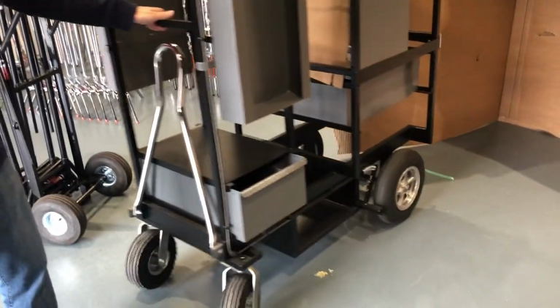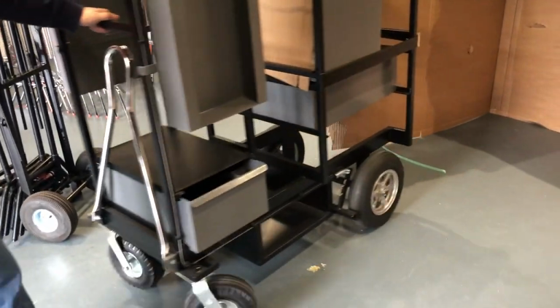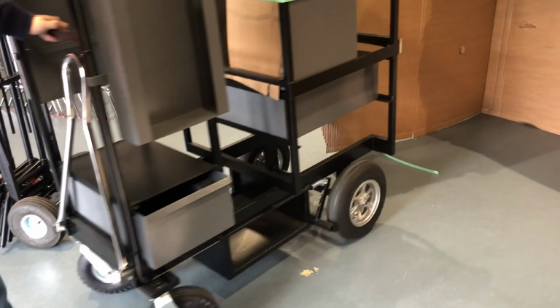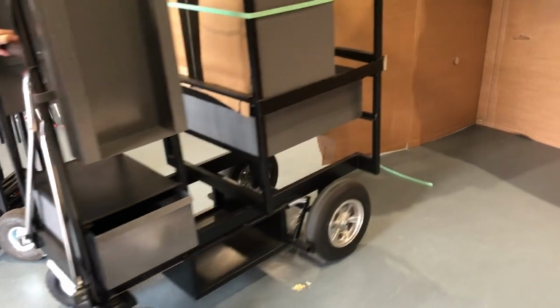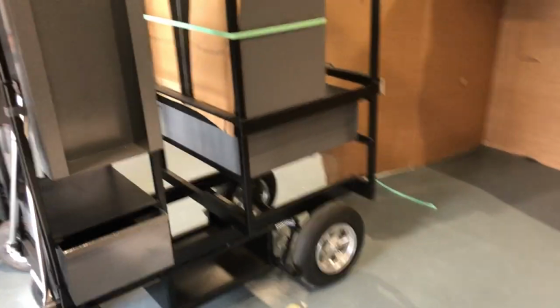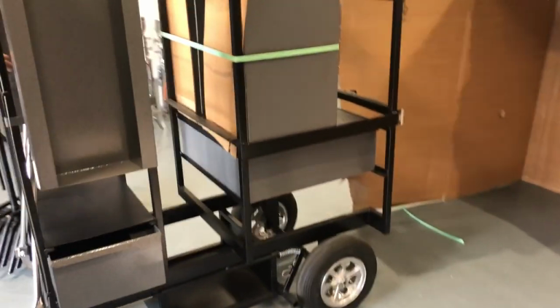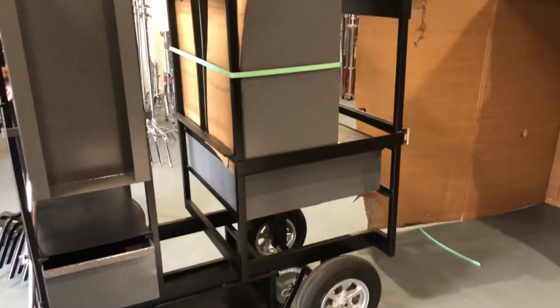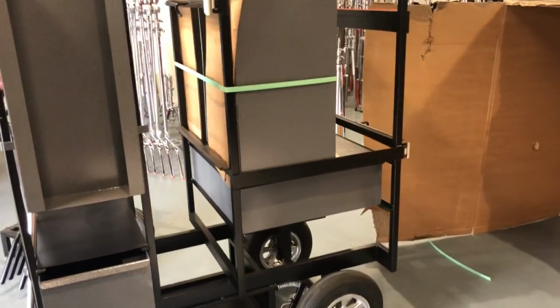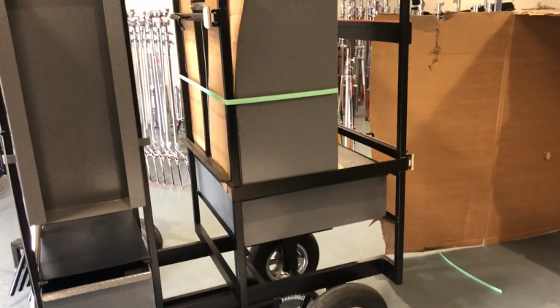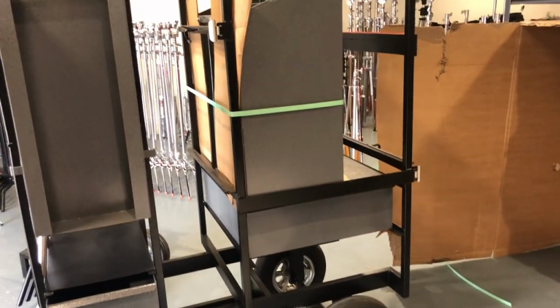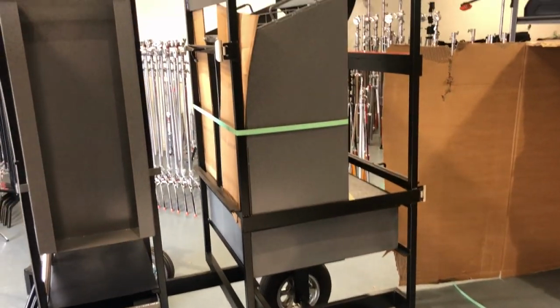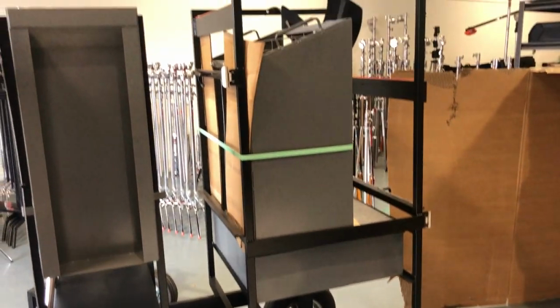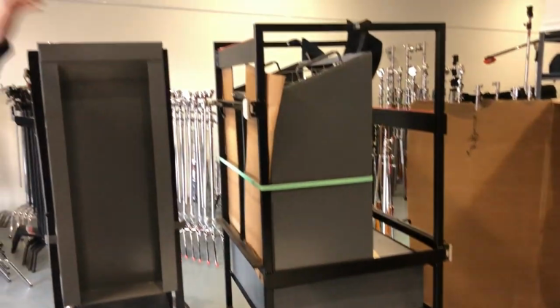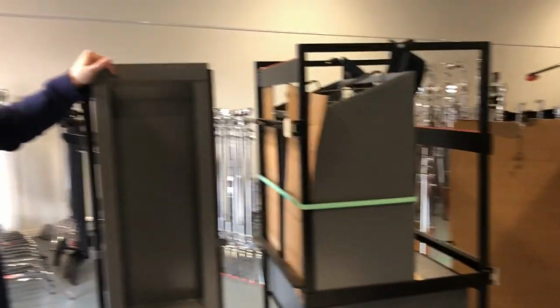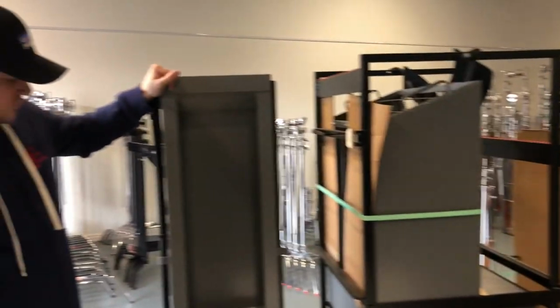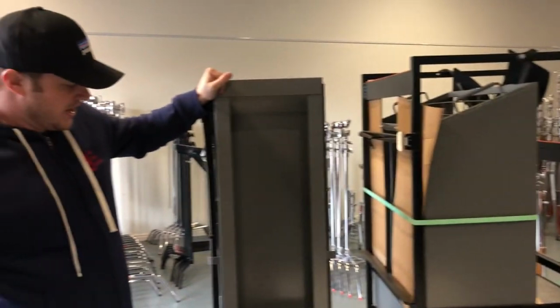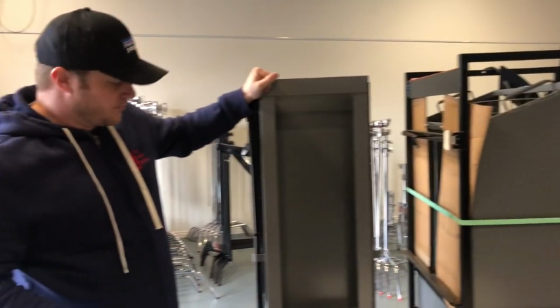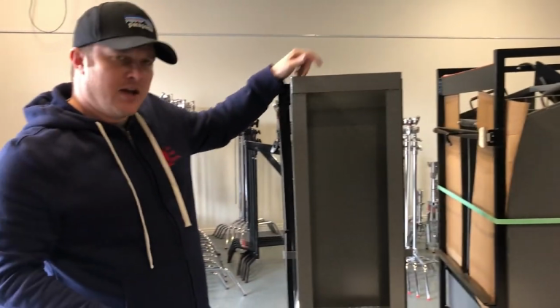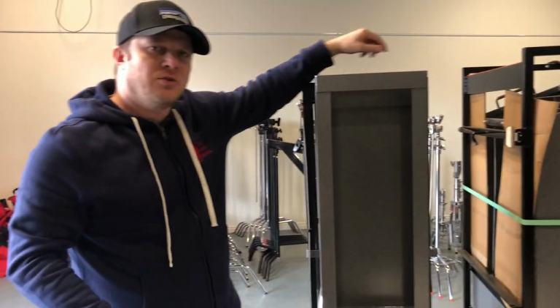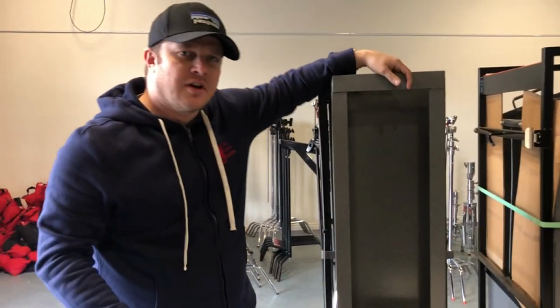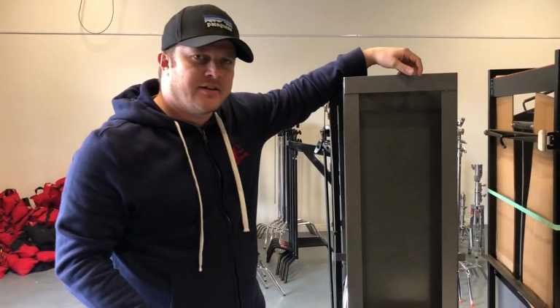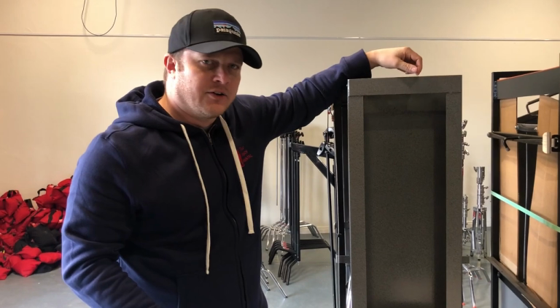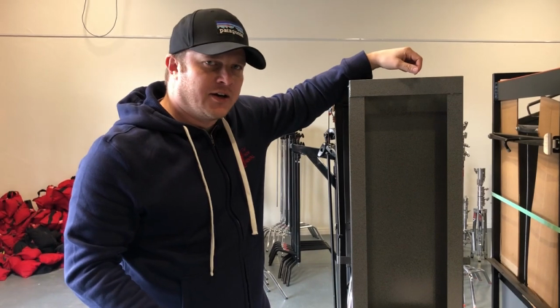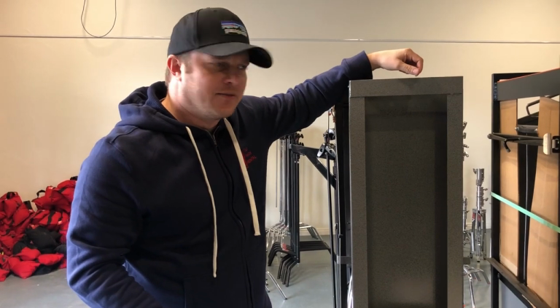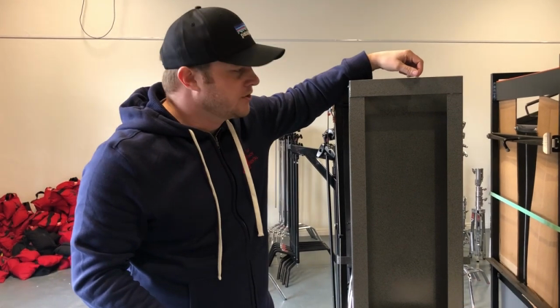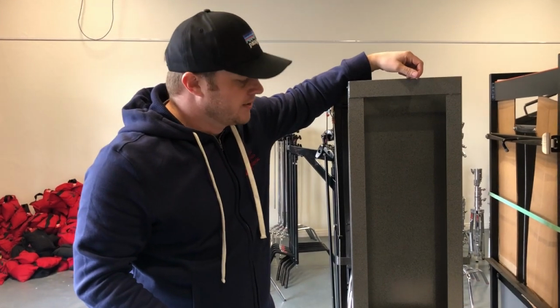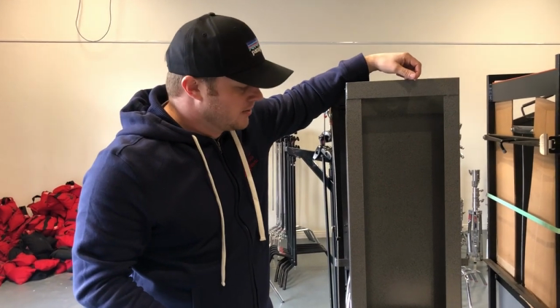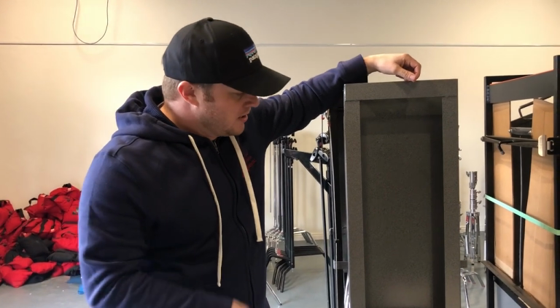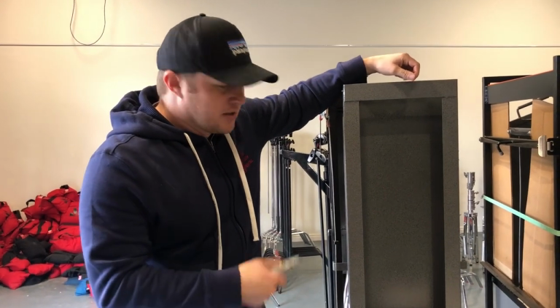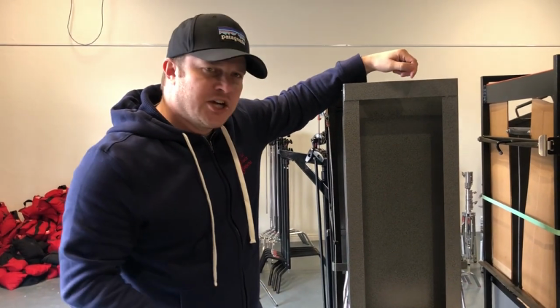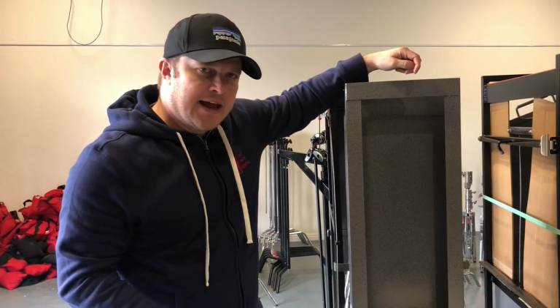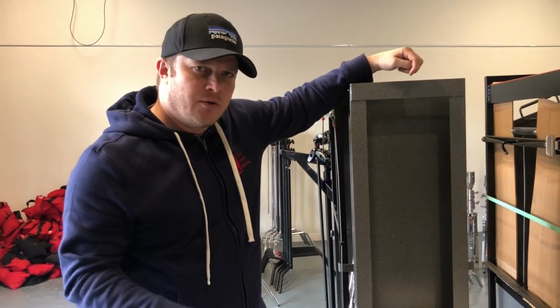Most of the time these things are super beat up and gross, but we got a brand new solid taco cart here at Redfinch Rental — come check it out!